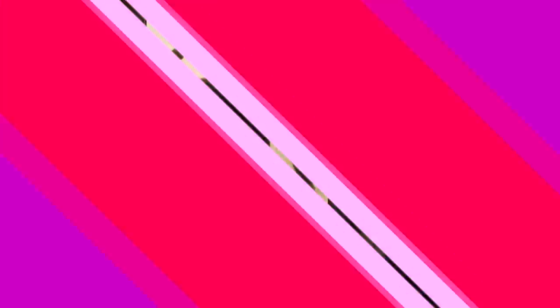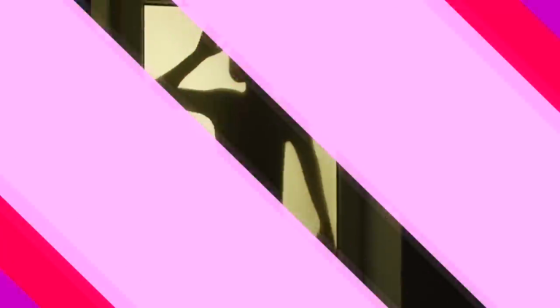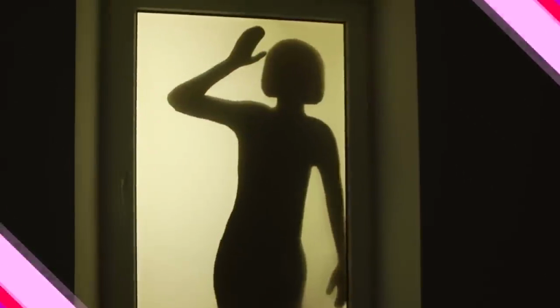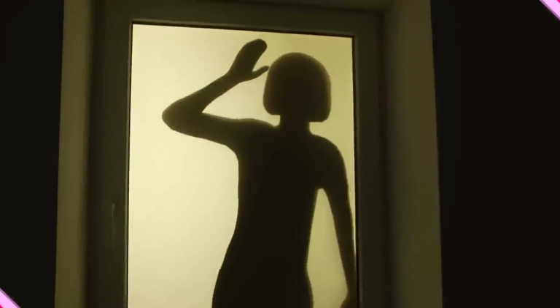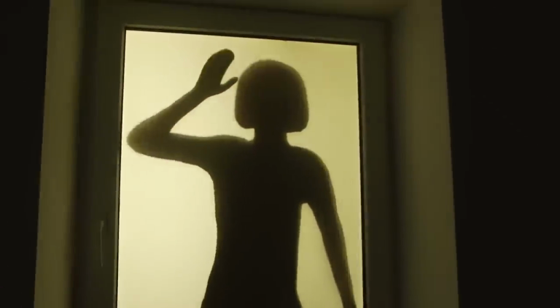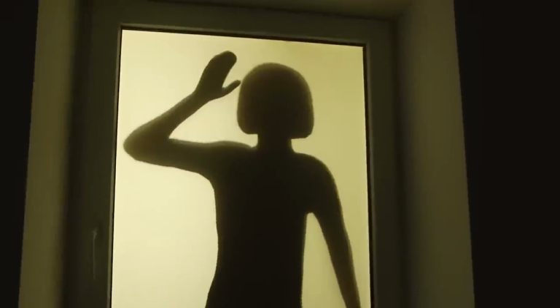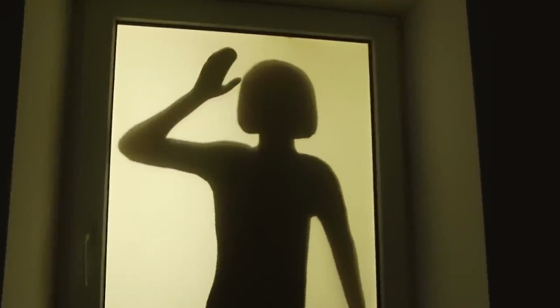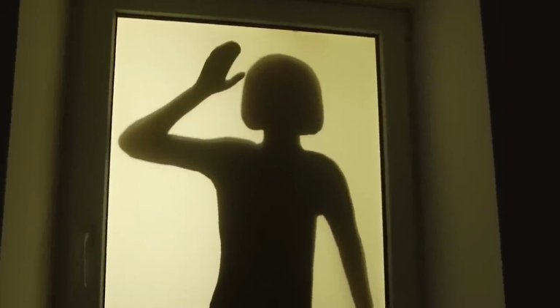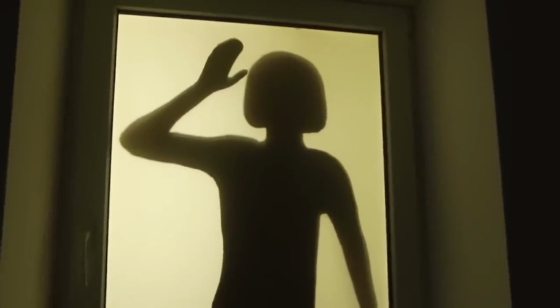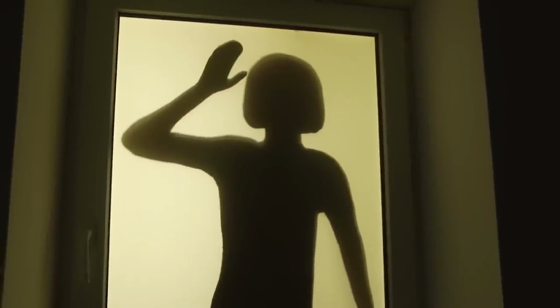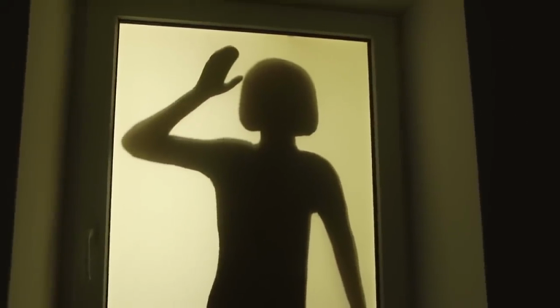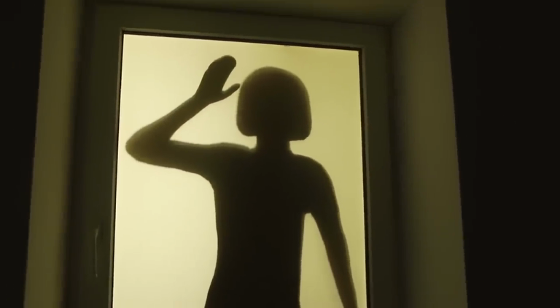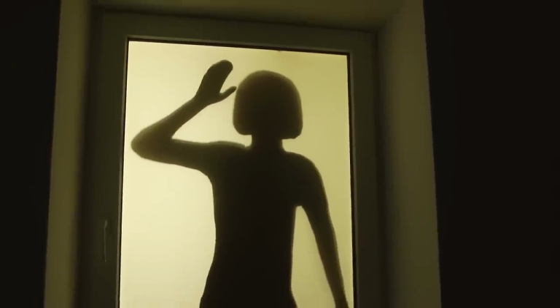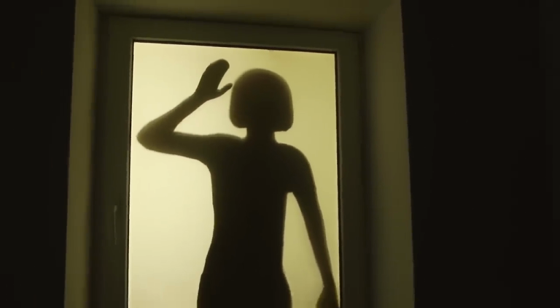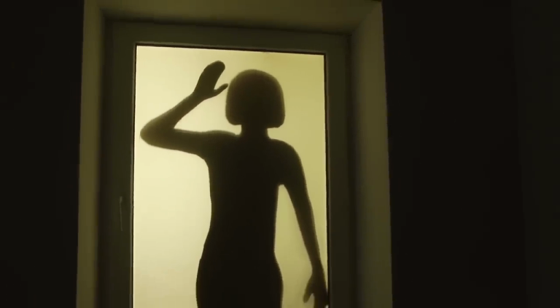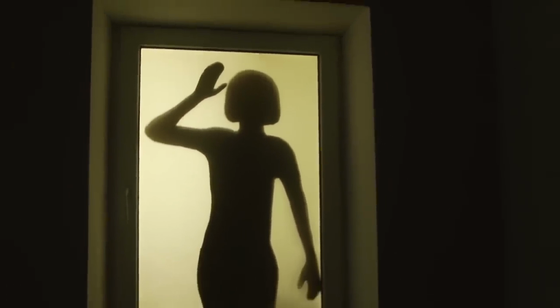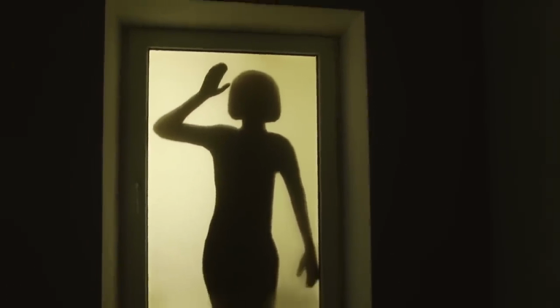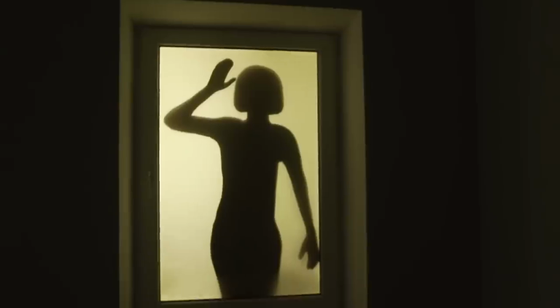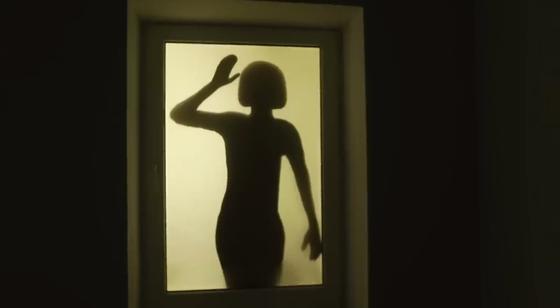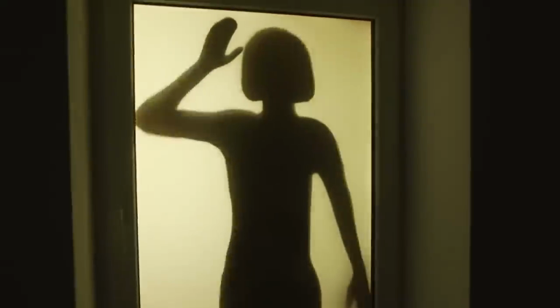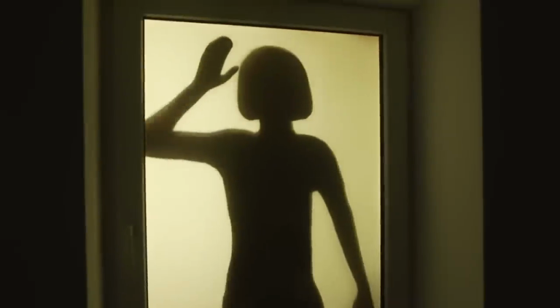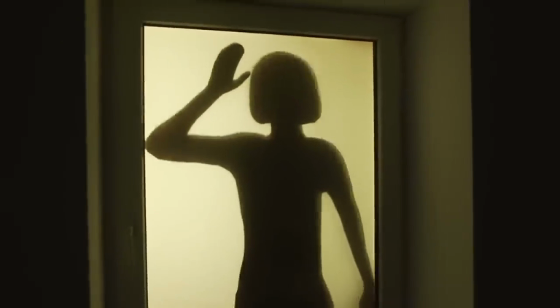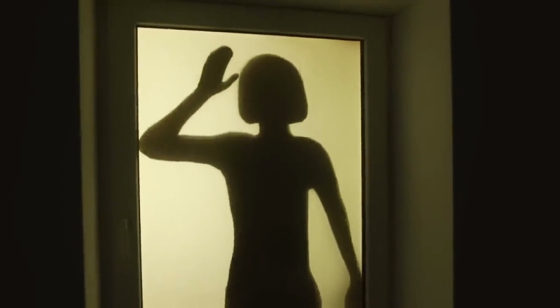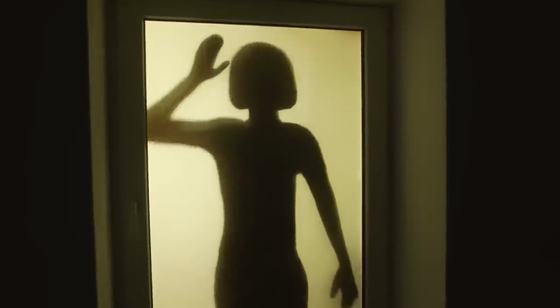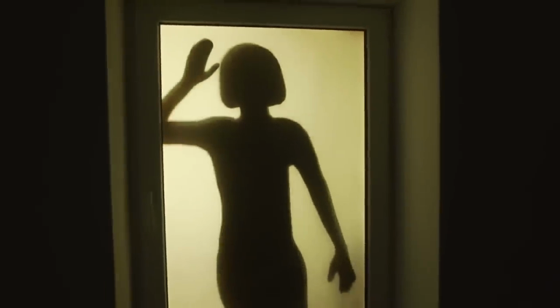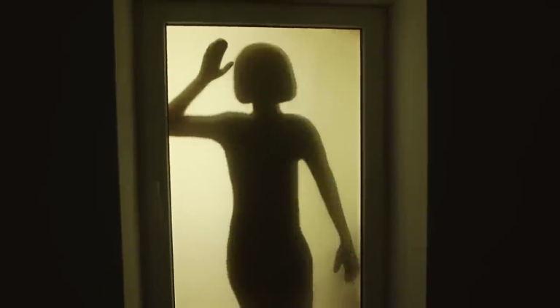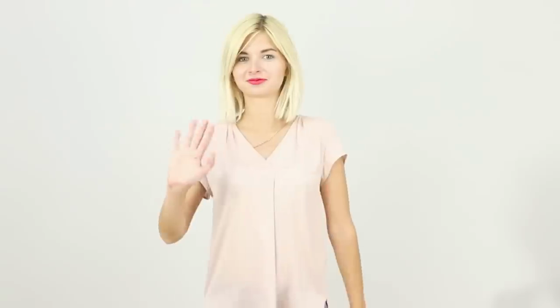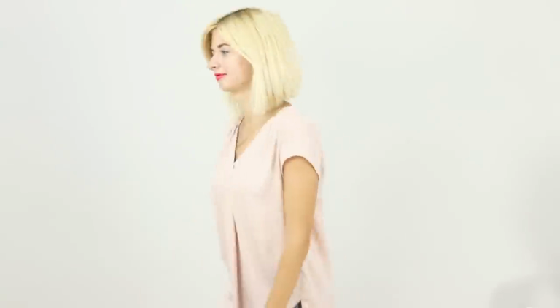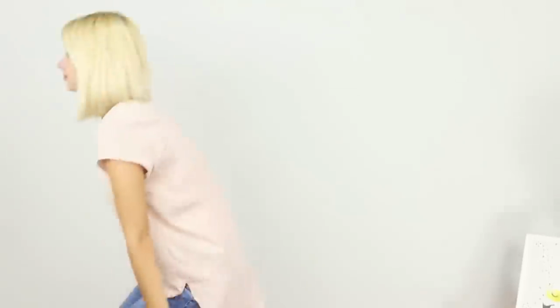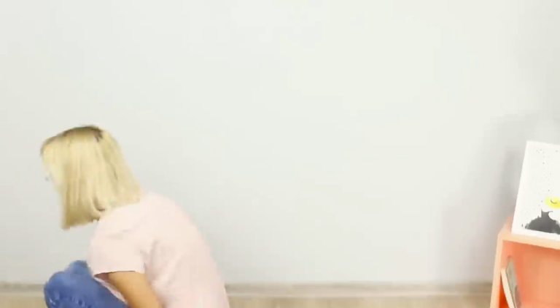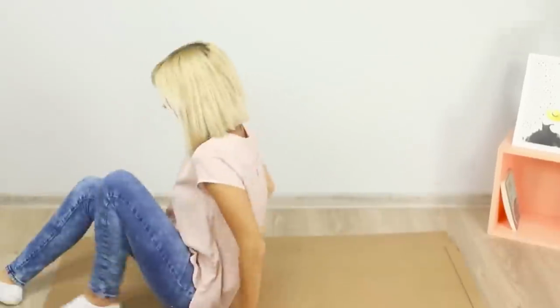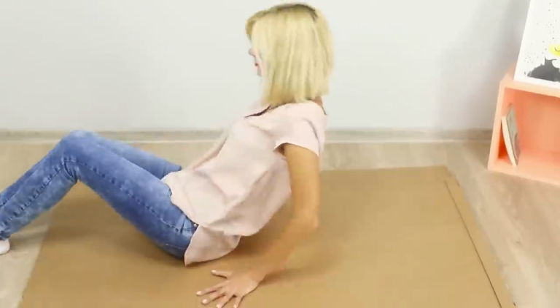Are you going to leave your home for a long time and don't know how to protect it from spies? Scare unwanted guests off with a shadow in a window — we will make them think that there is always somebody at home.